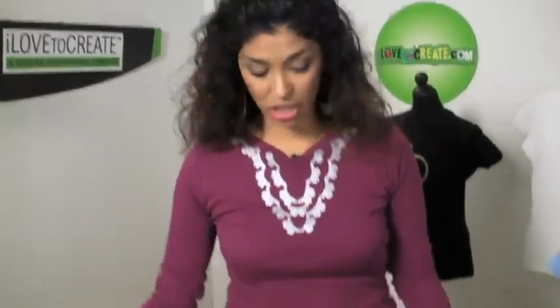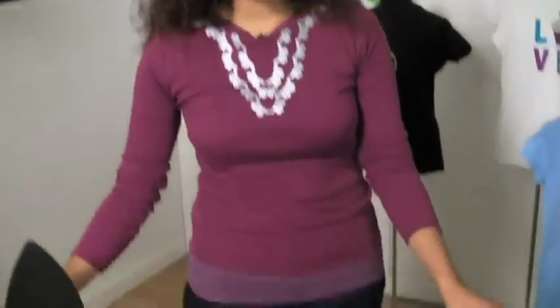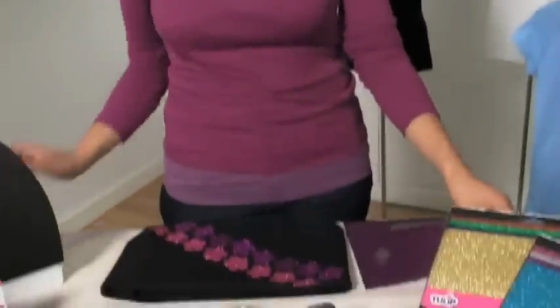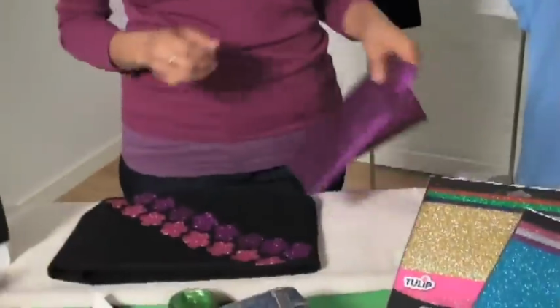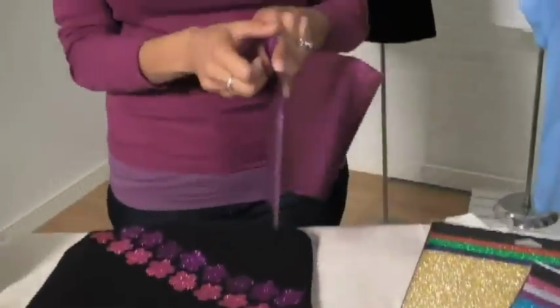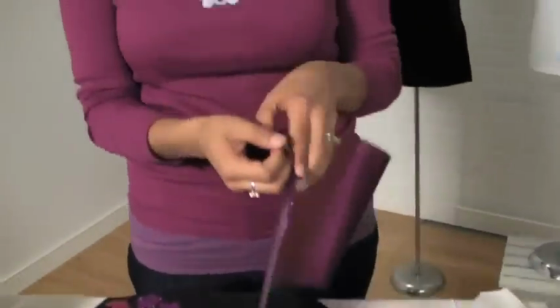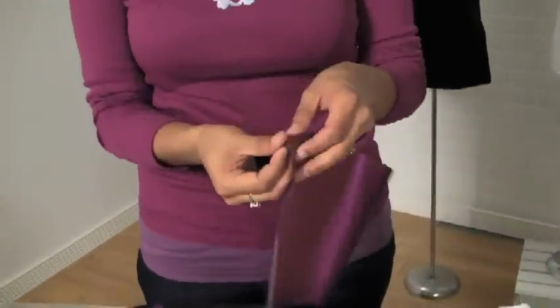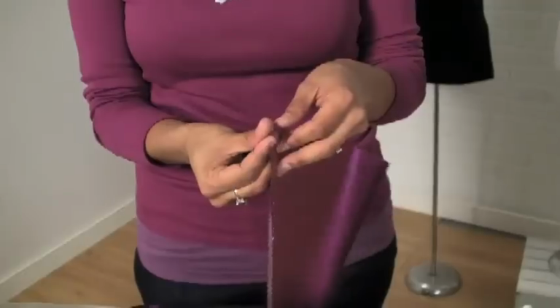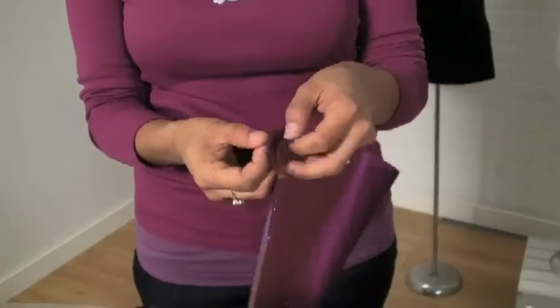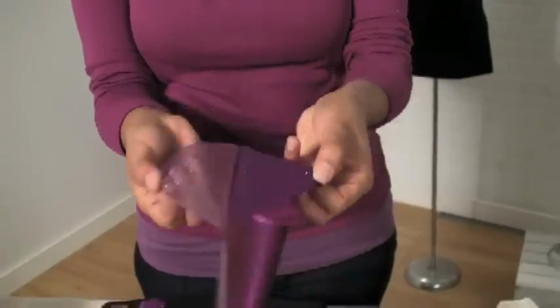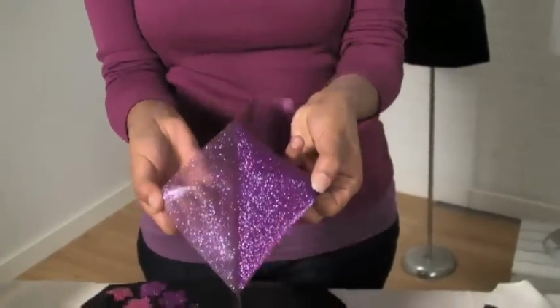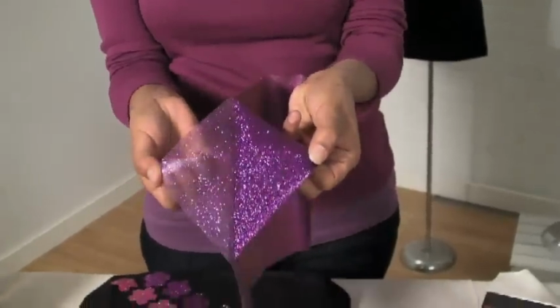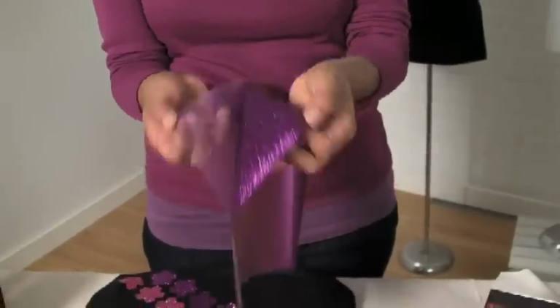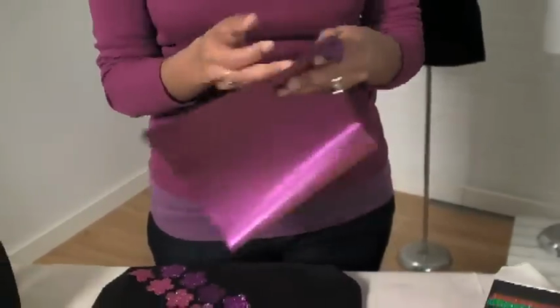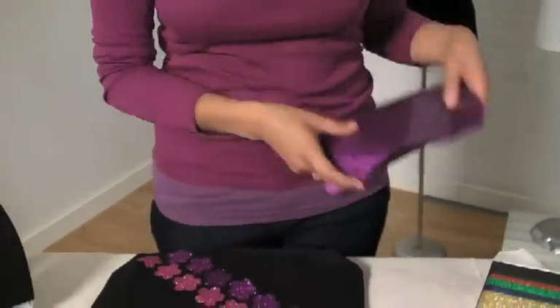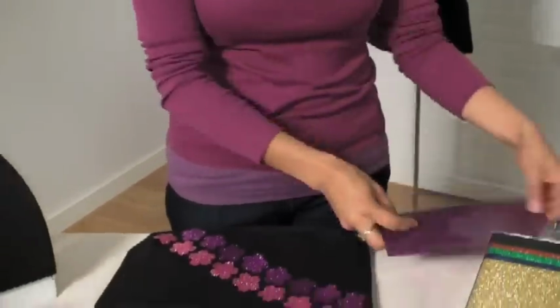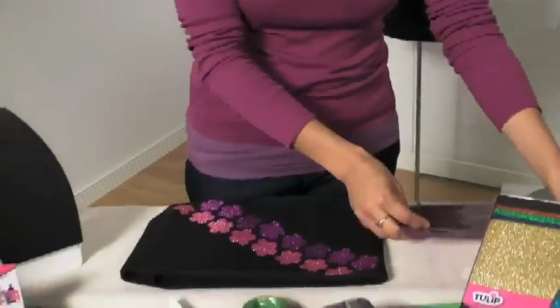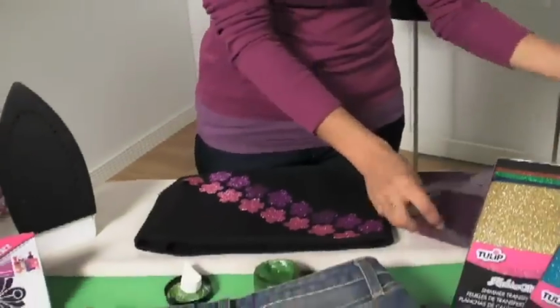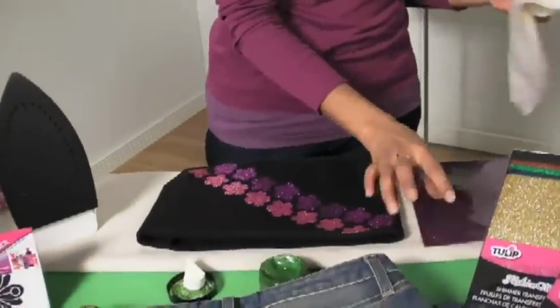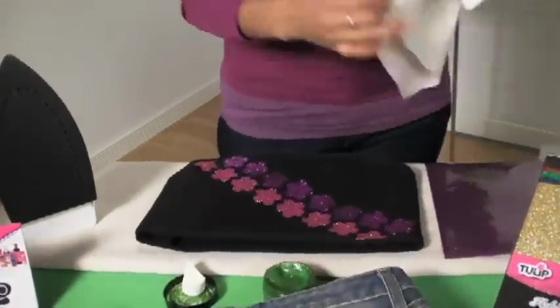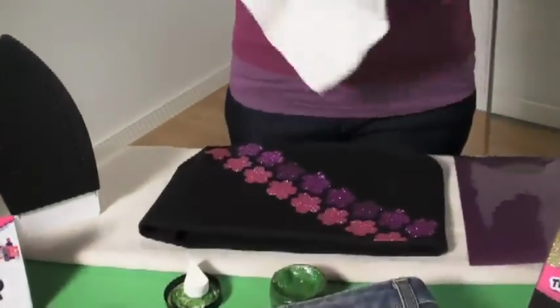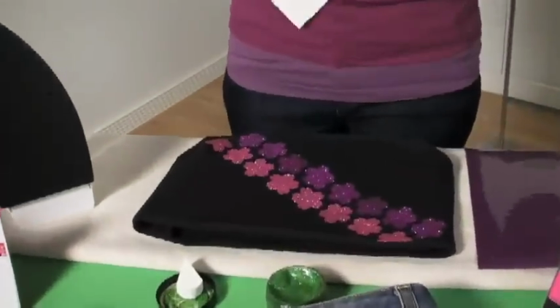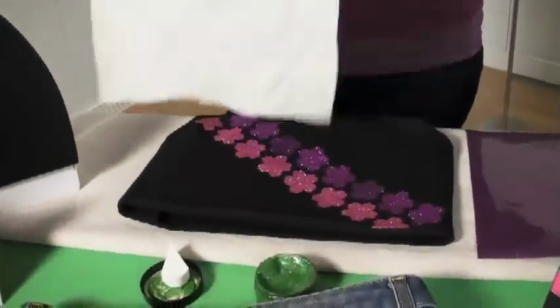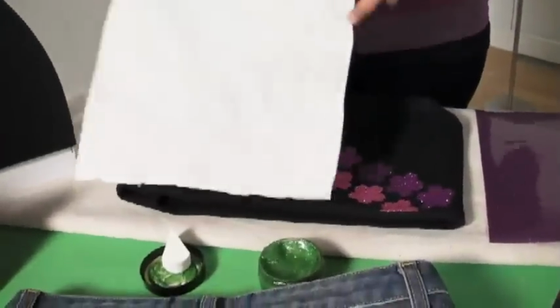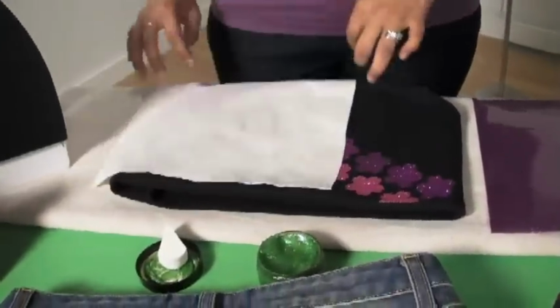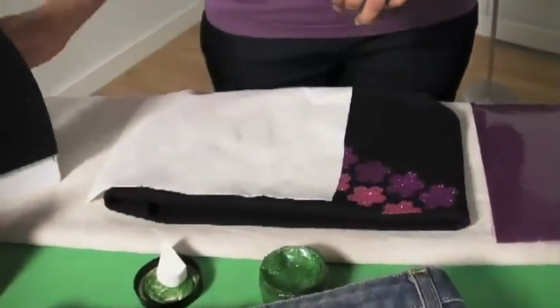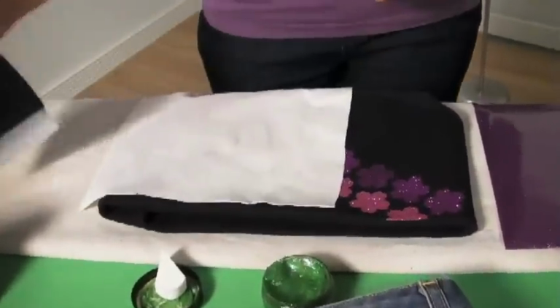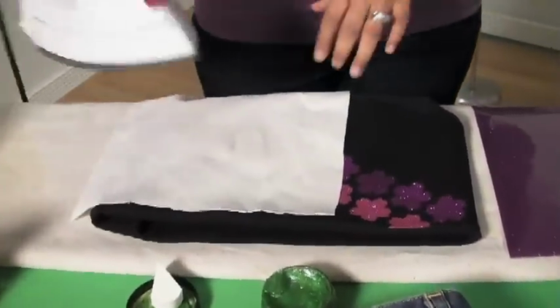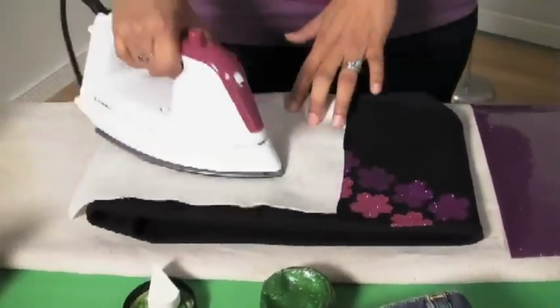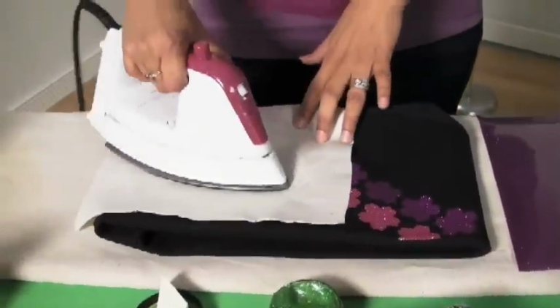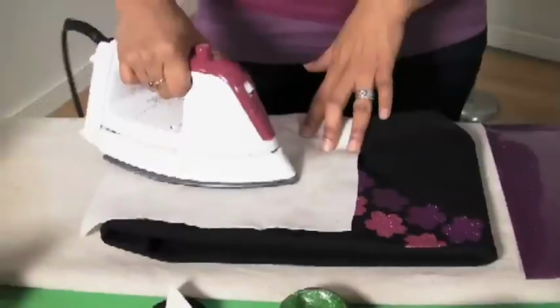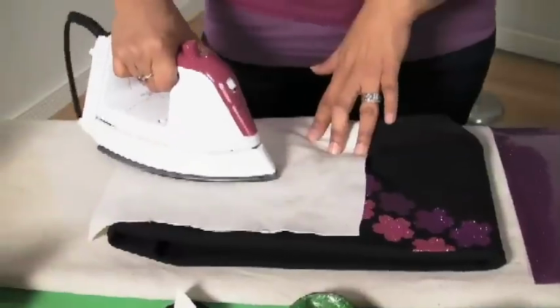Just be sure that before you get started cutting, you'll want to peel back your film. Once you have everything cut and laid out, just cover it with a piece of fabric, take your iron, and press it down.